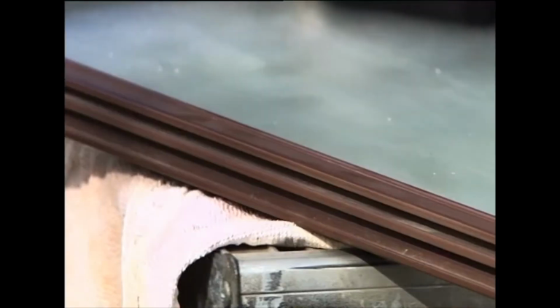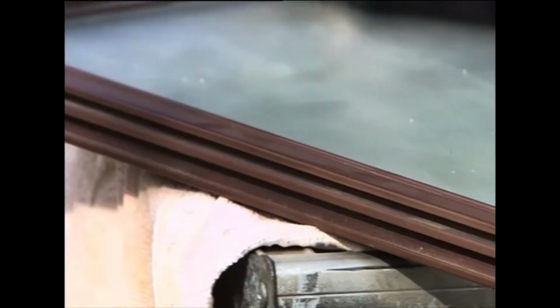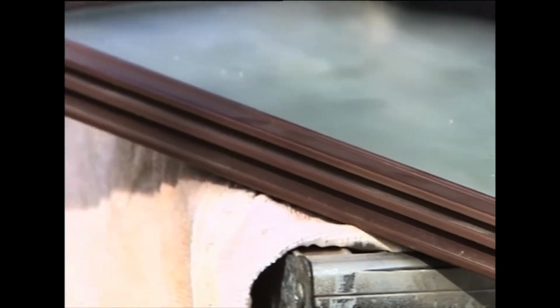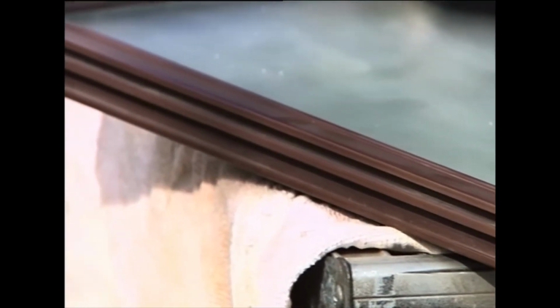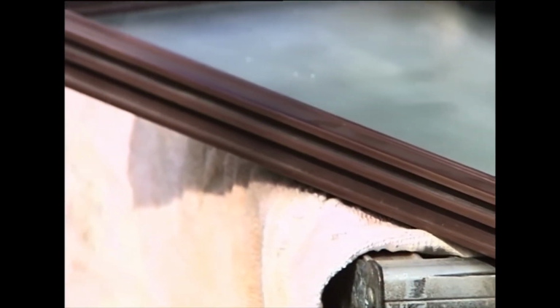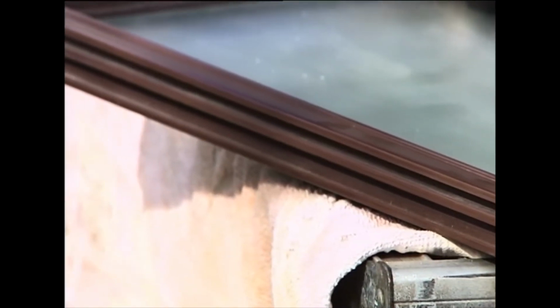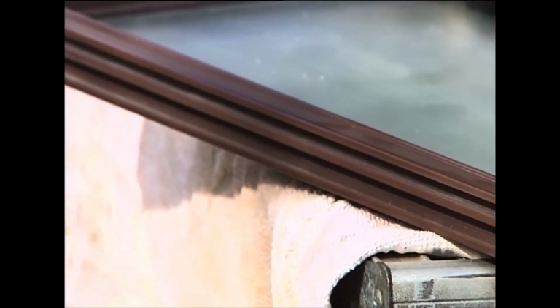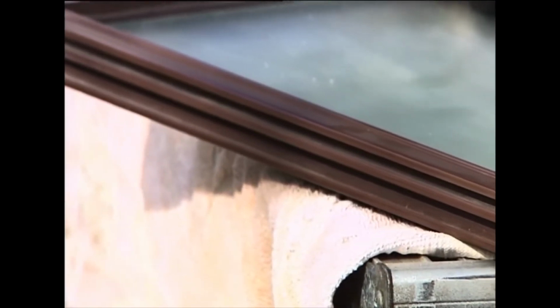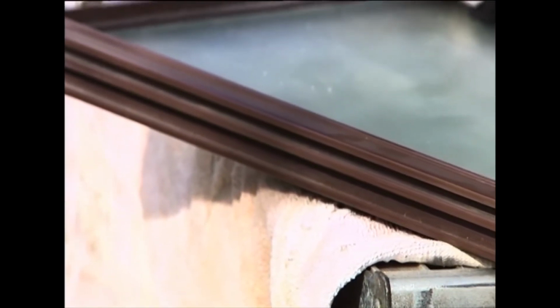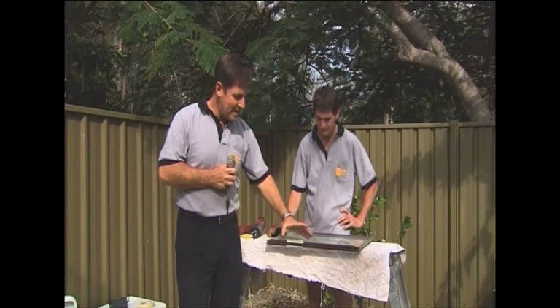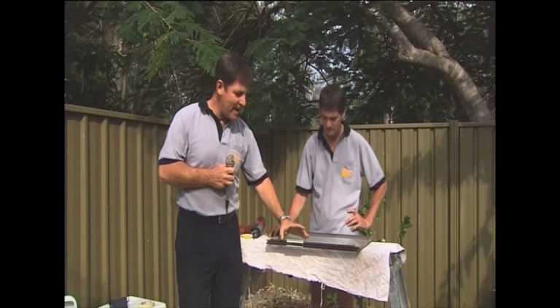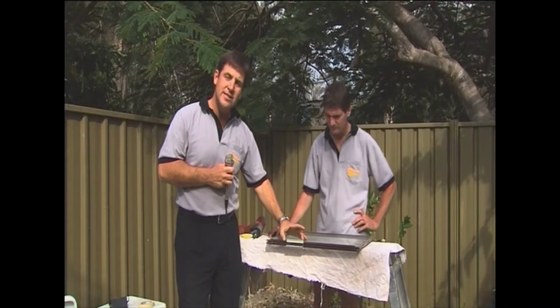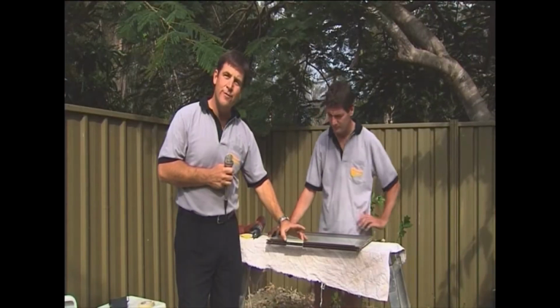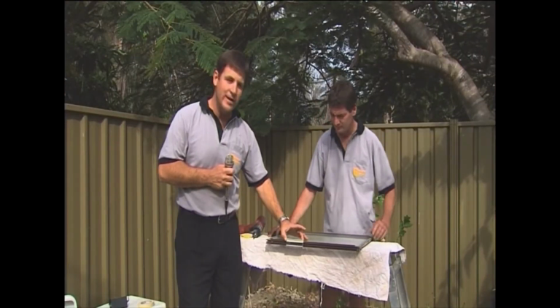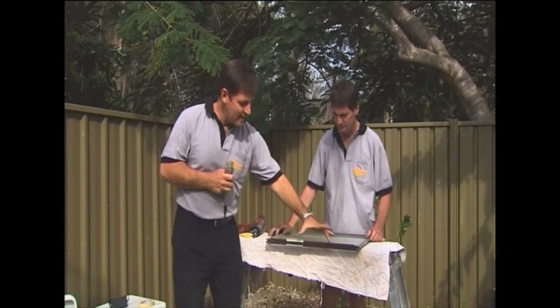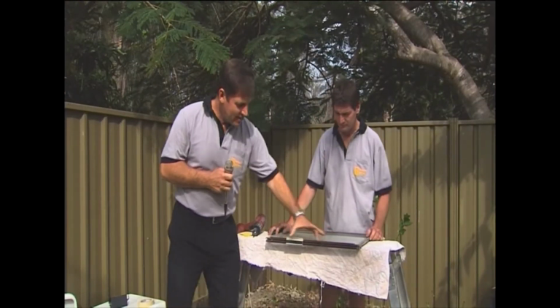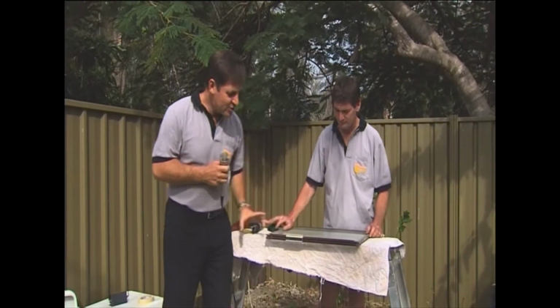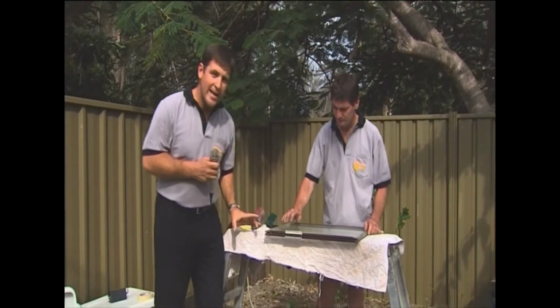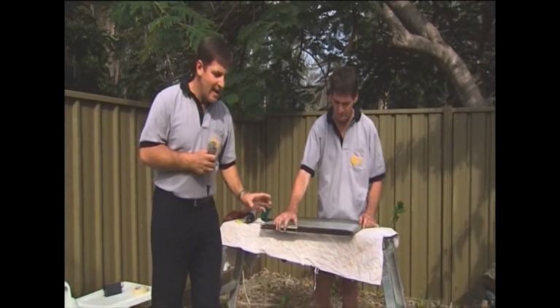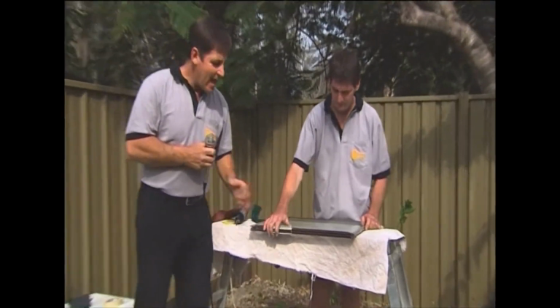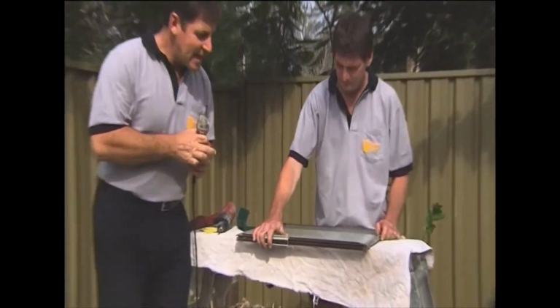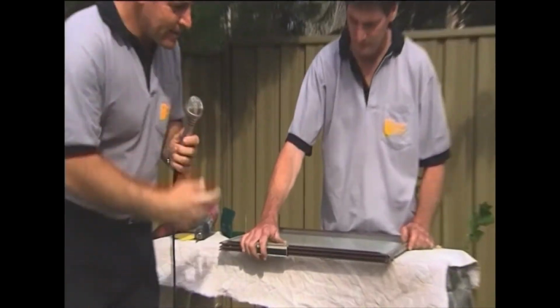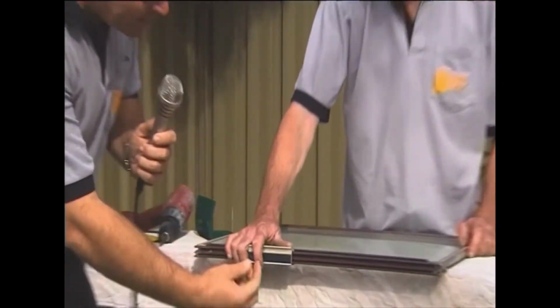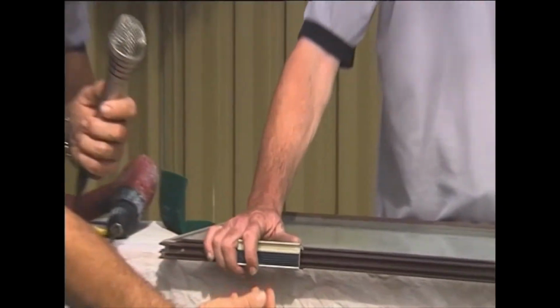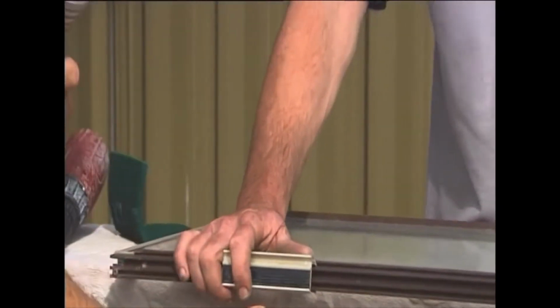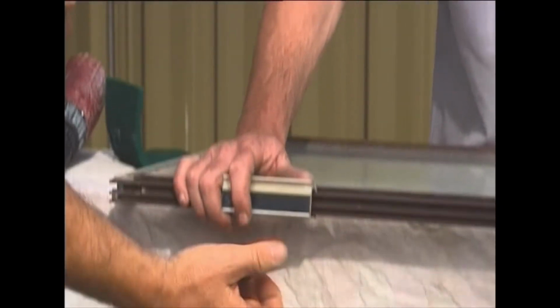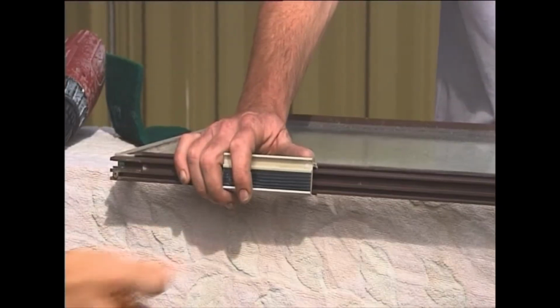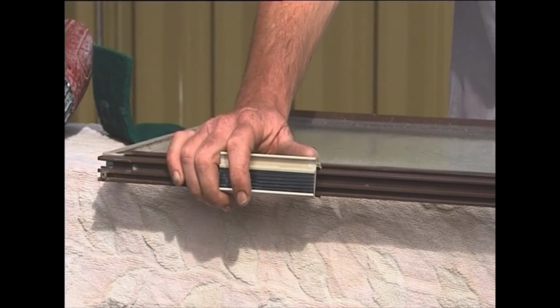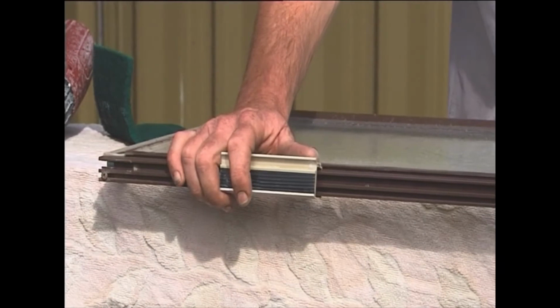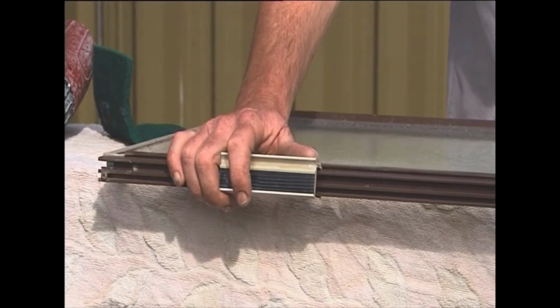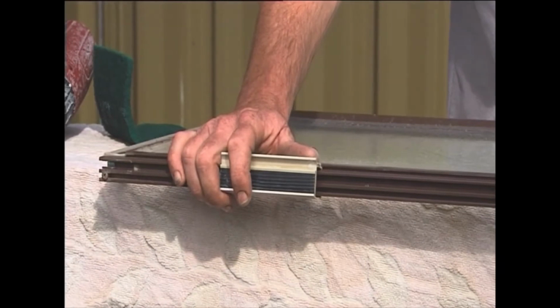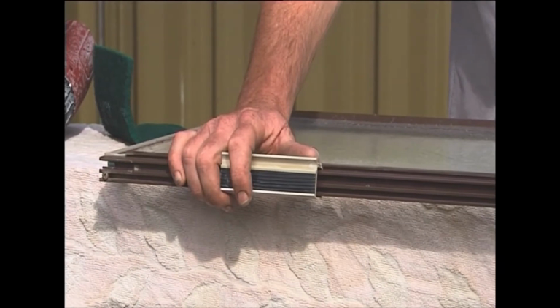The first step is we need to take the handle off. Now some handles slip off very easily, straight out. Others have little bits and pieces of screws in here — they're all different.